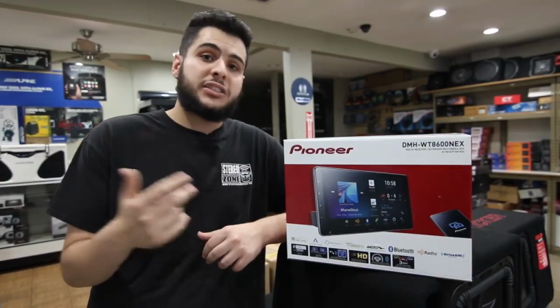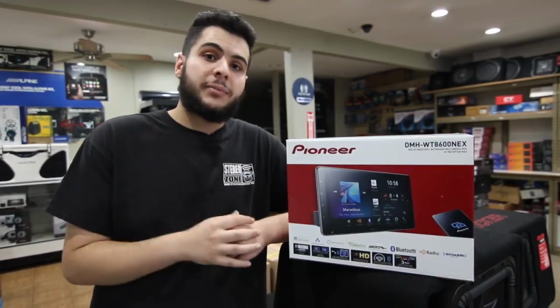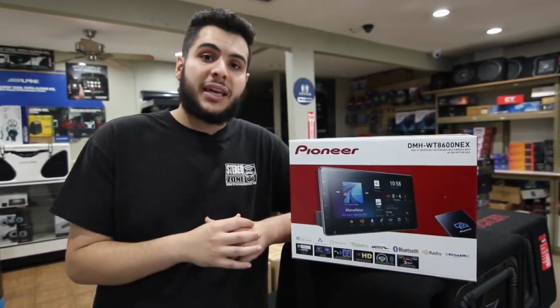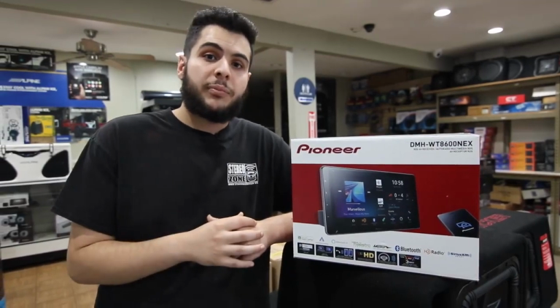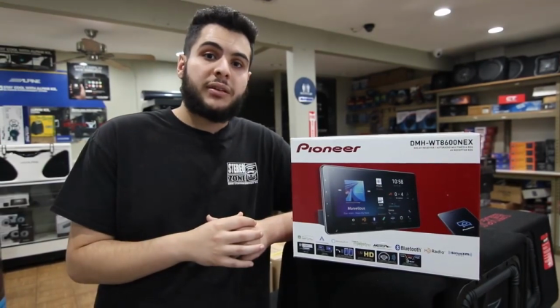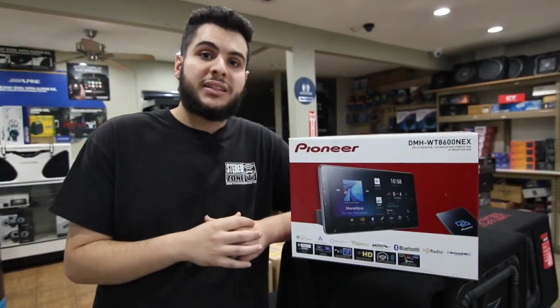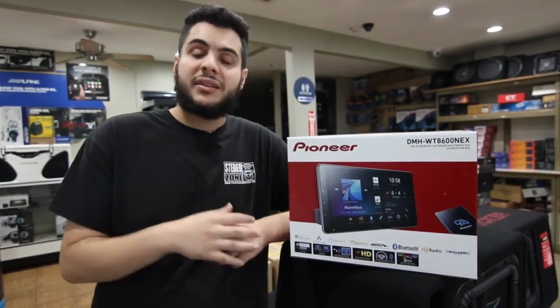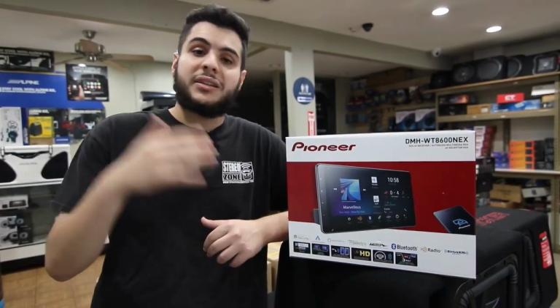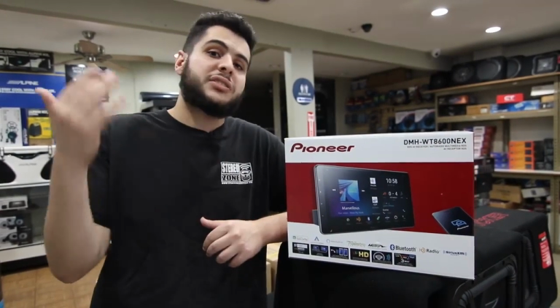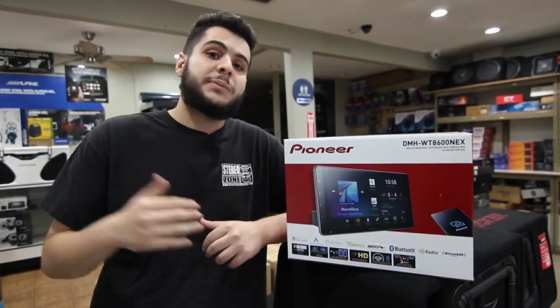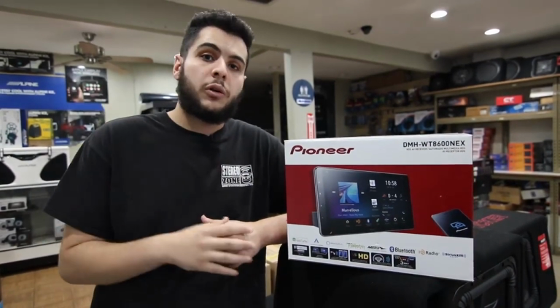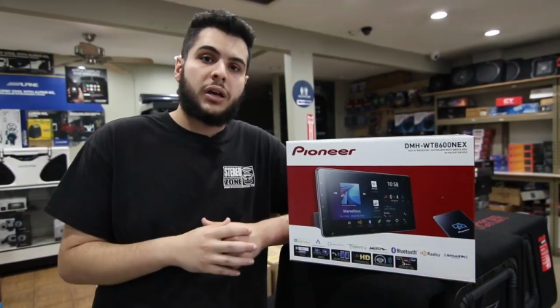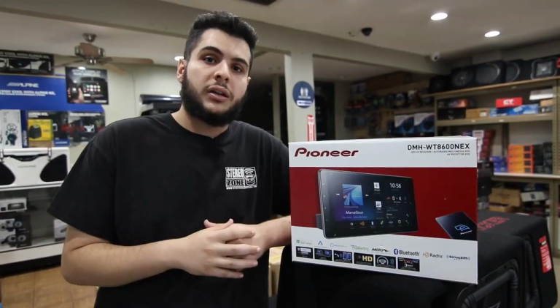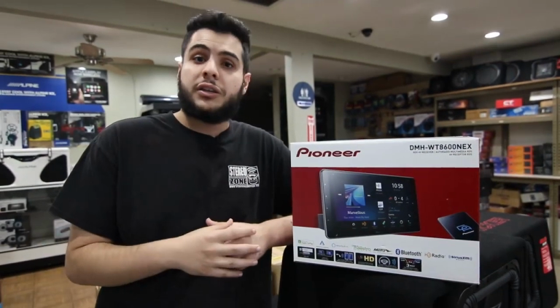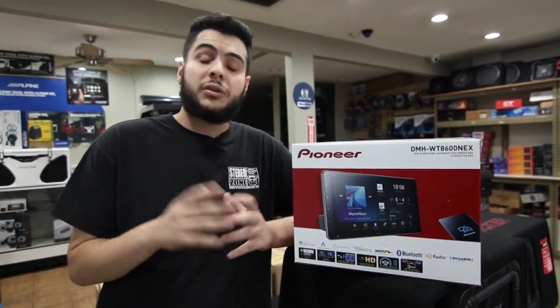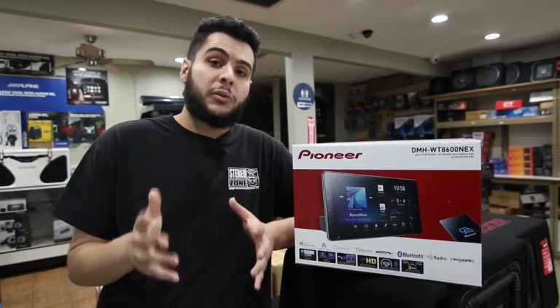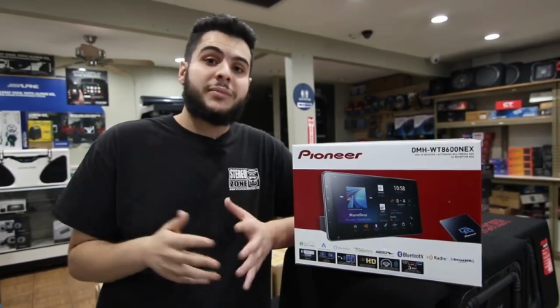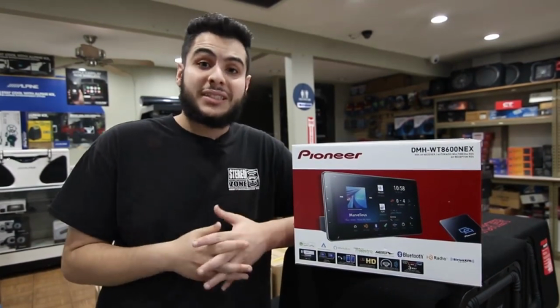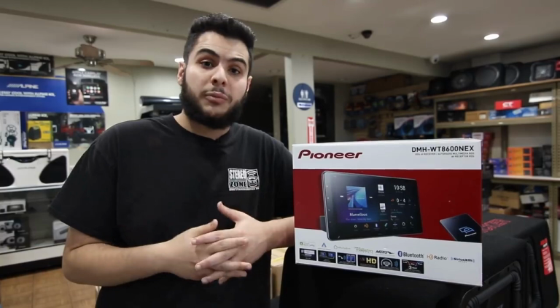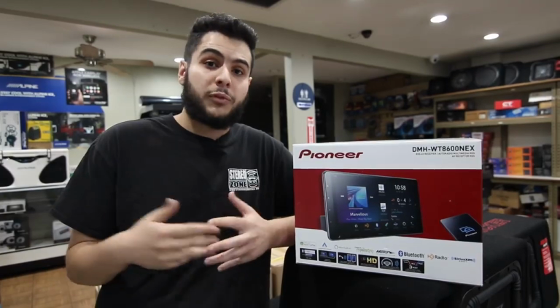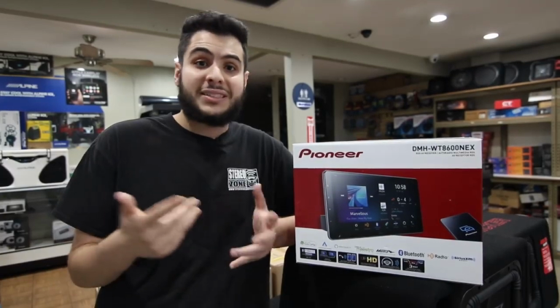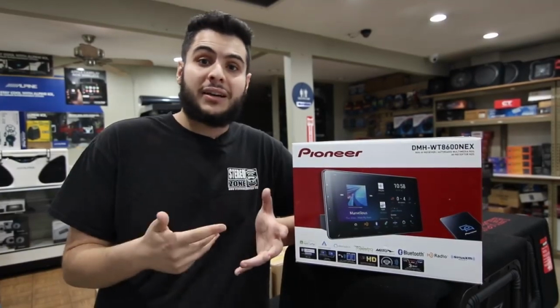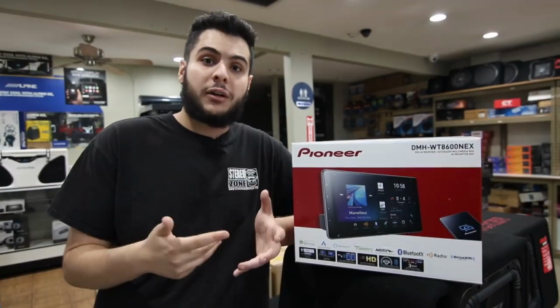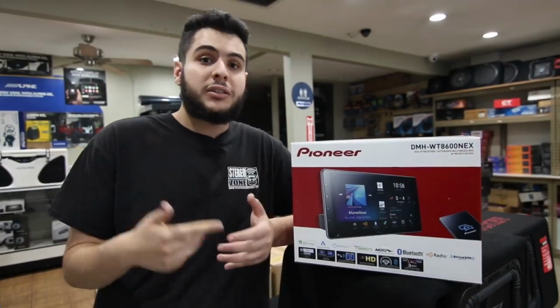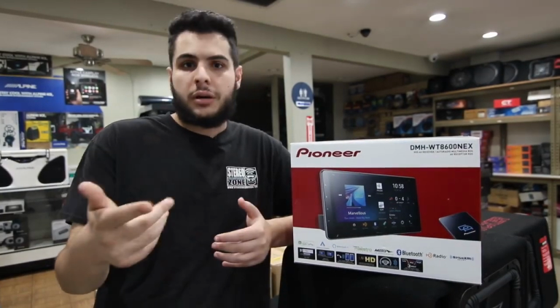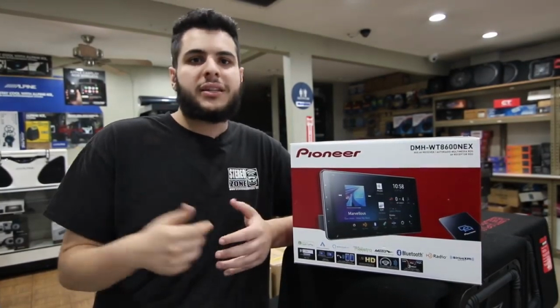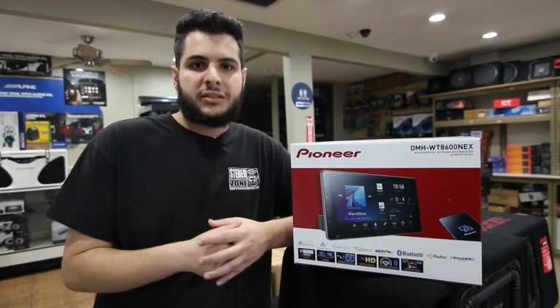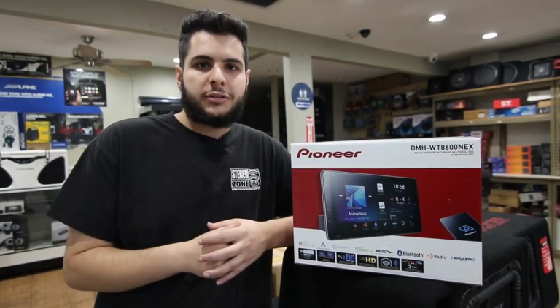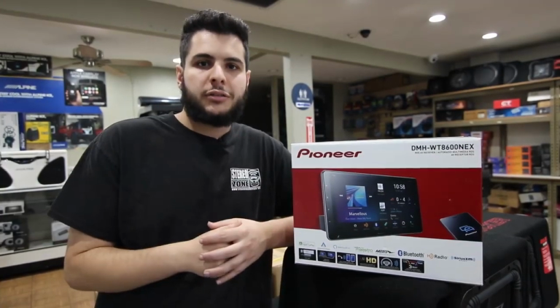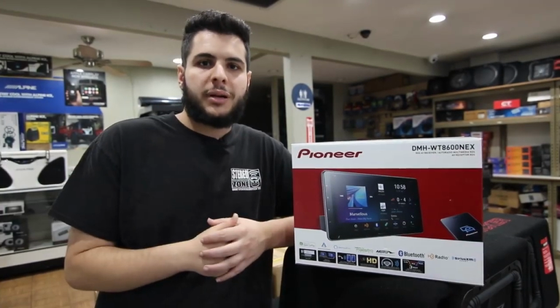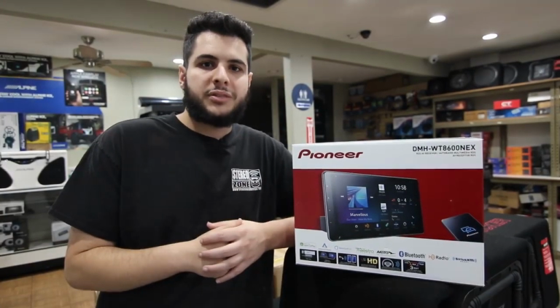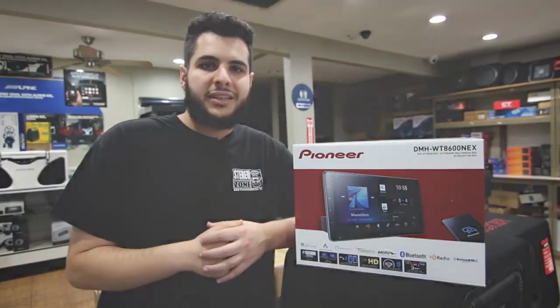HDMI capabilities, and the list just keeps going on. You do not want to miss out before they sell out, so come on down to SteroZone and grab yours today.